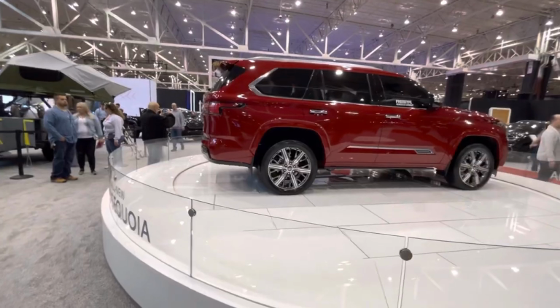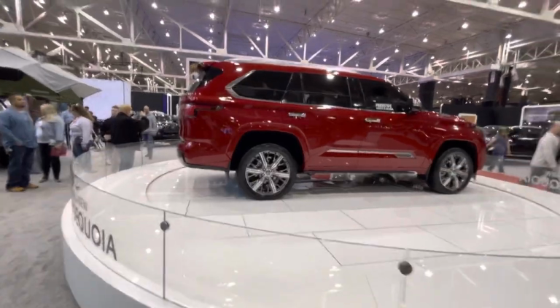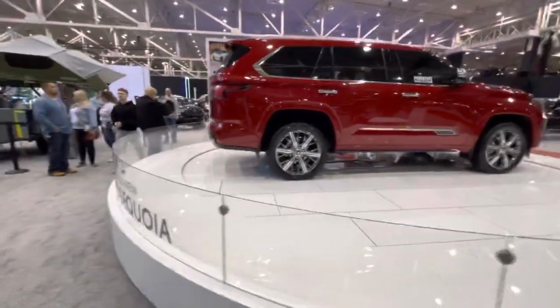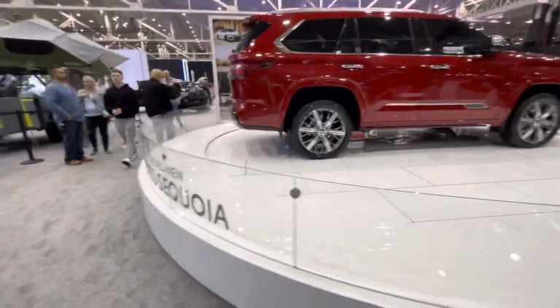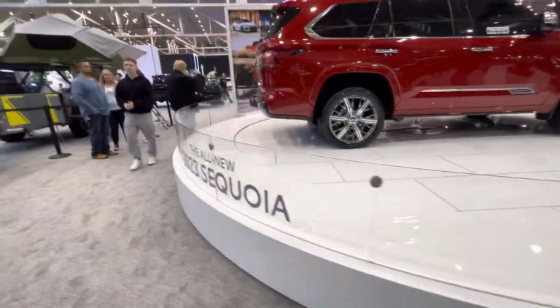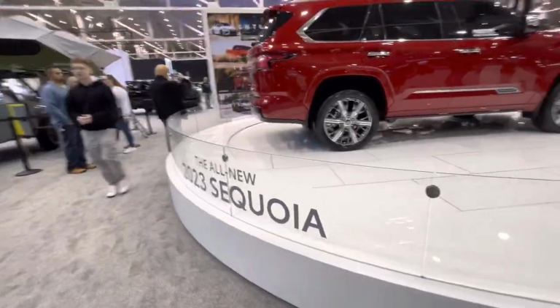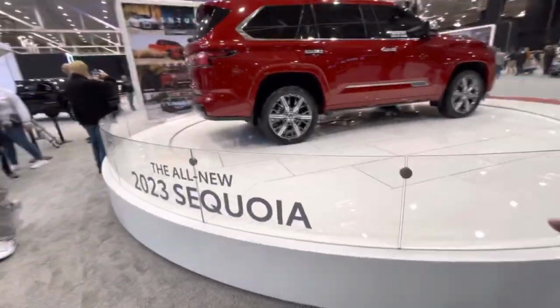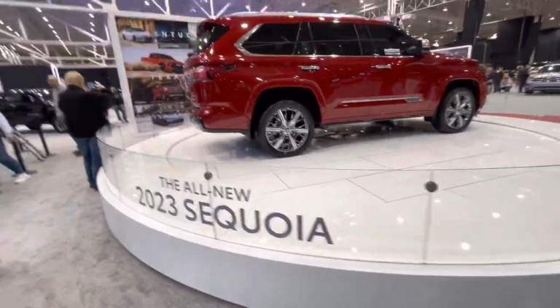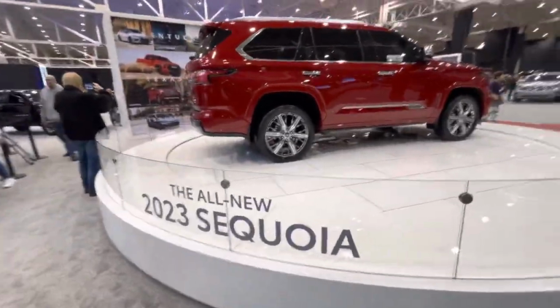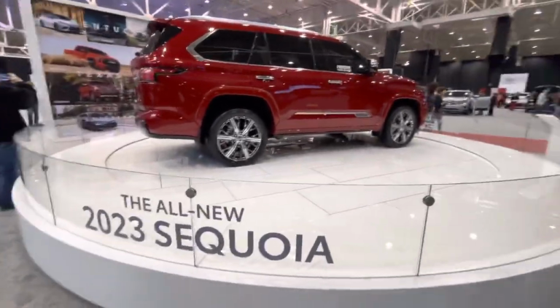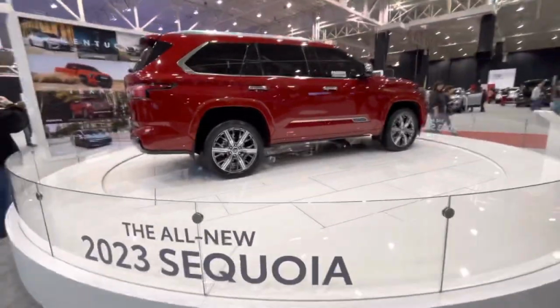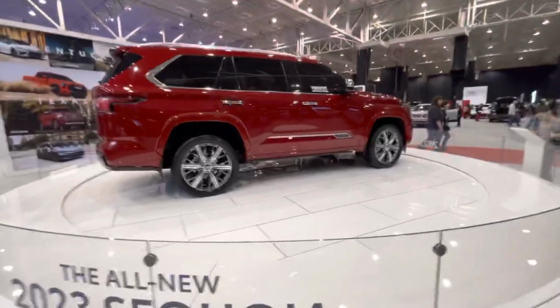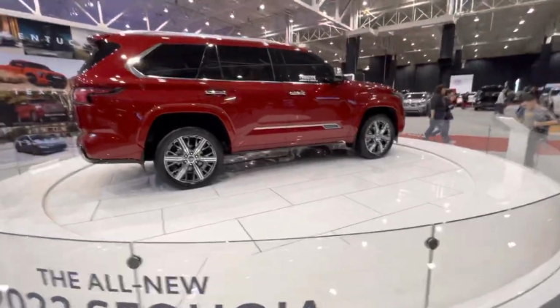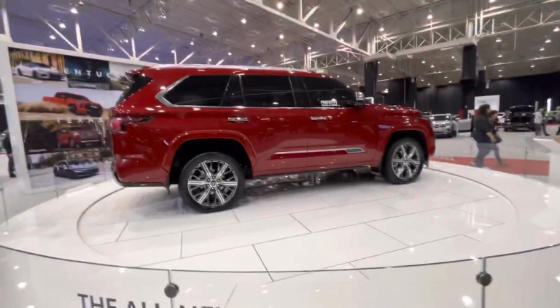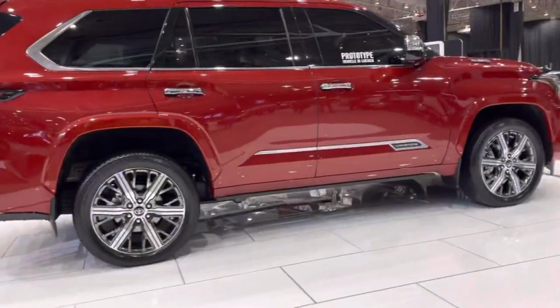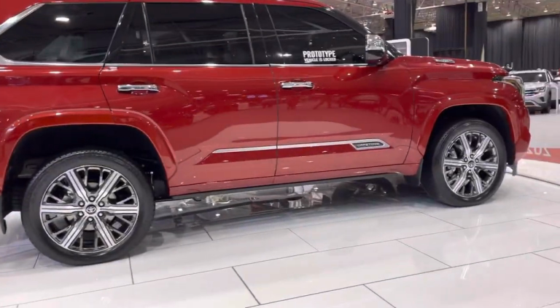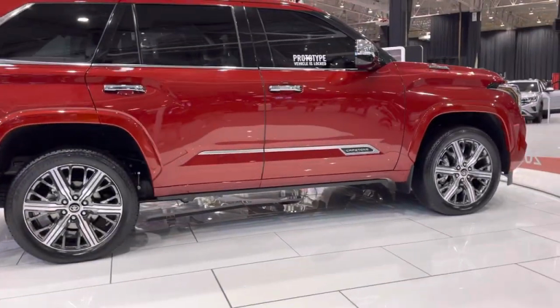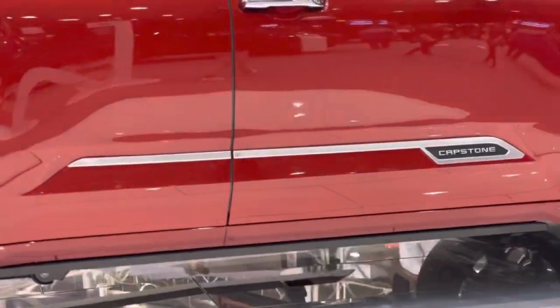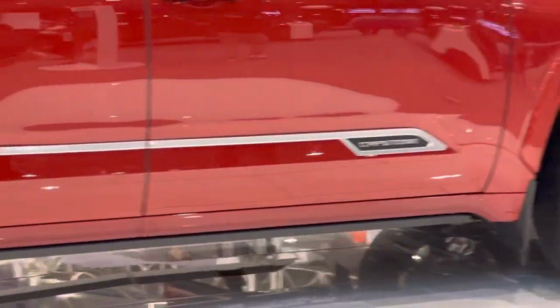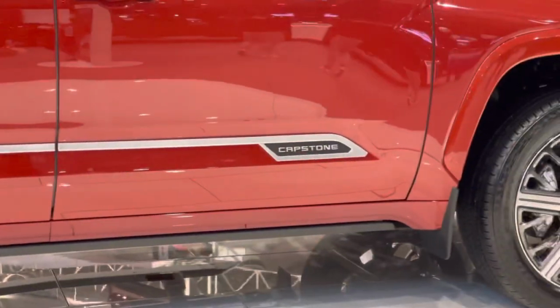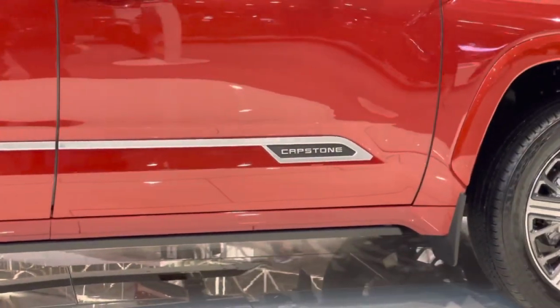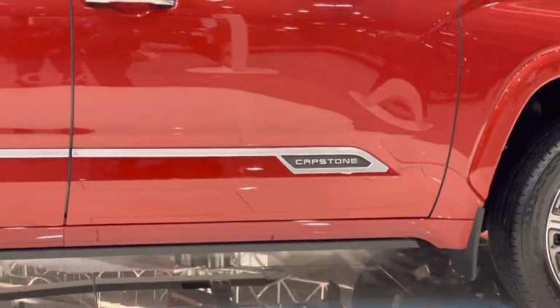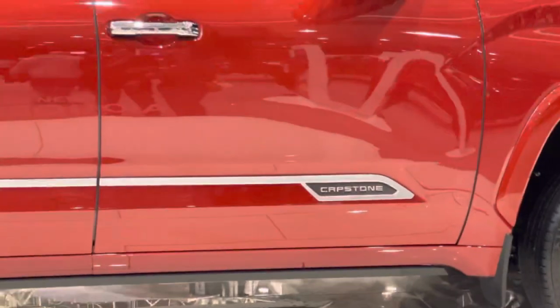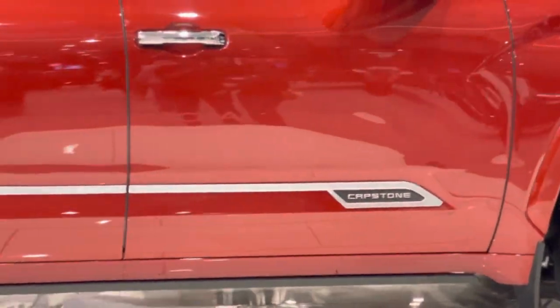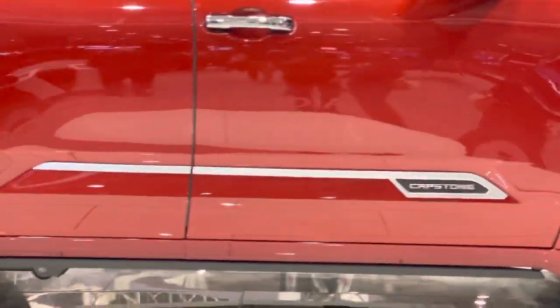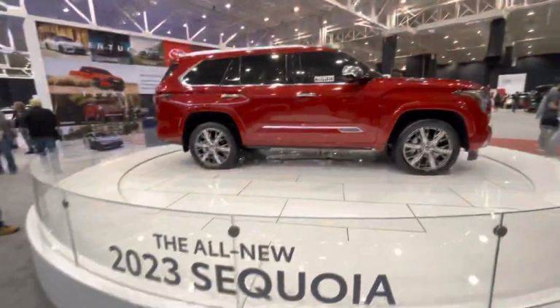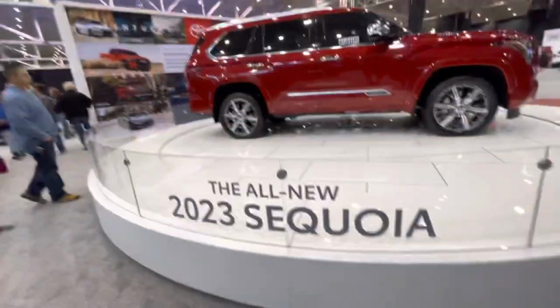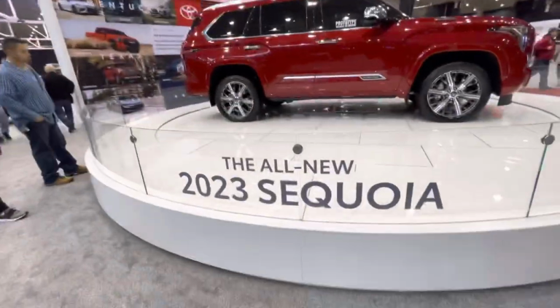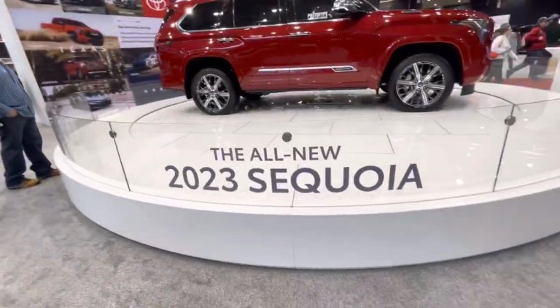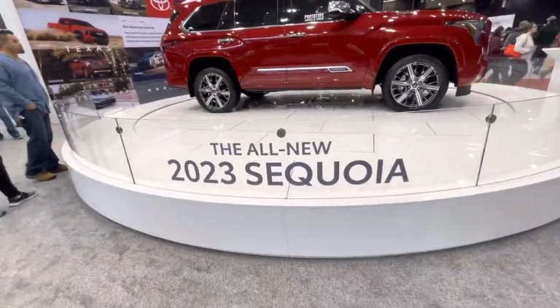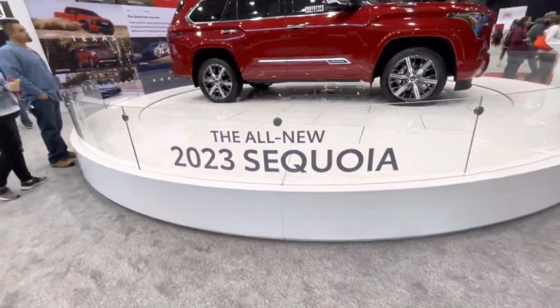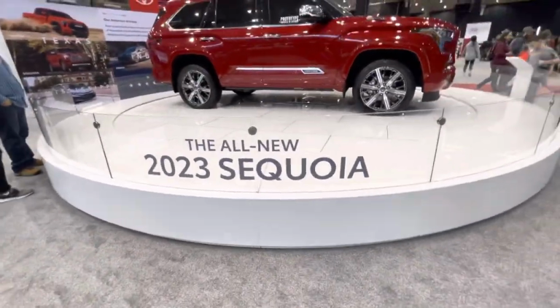Toyota Sequoia. That's the Capstone Edition. This is the Capstone Edition, Toyota Sequoia. 2023. All new.